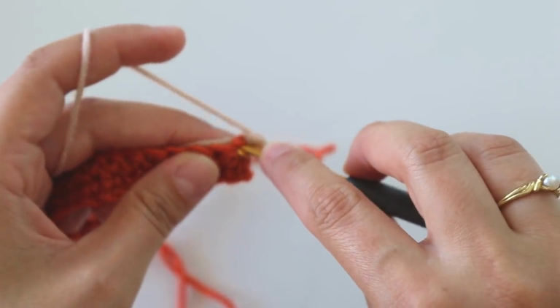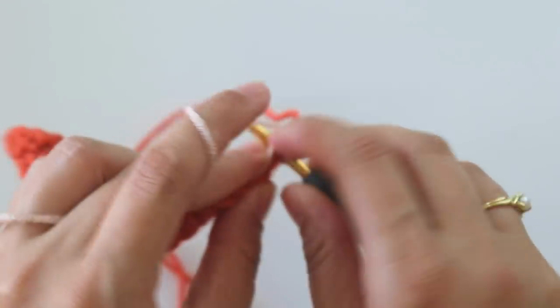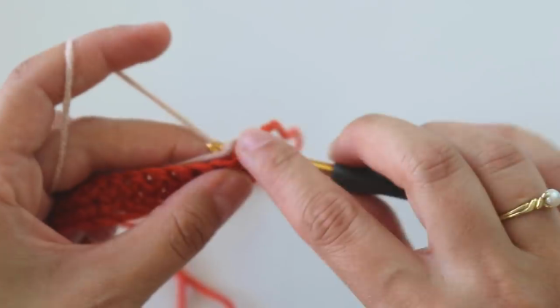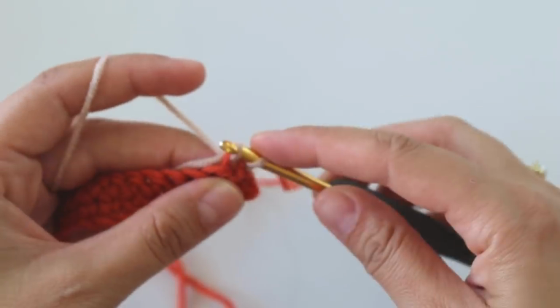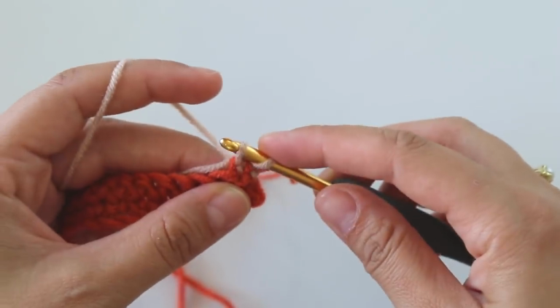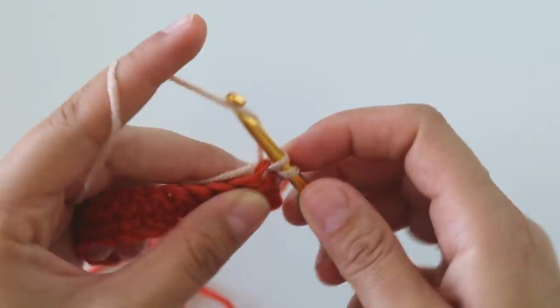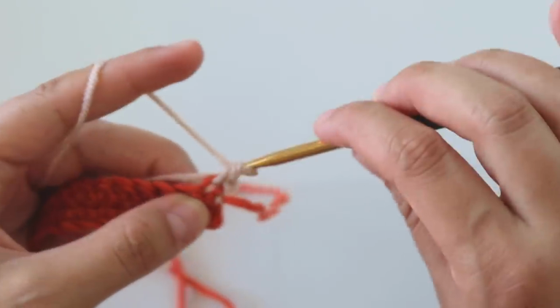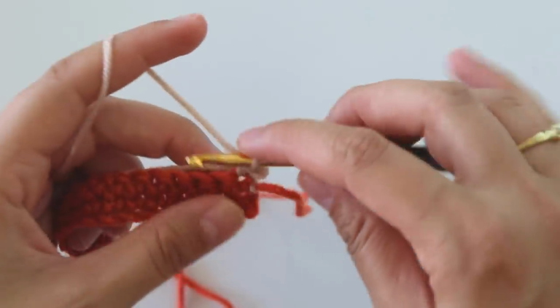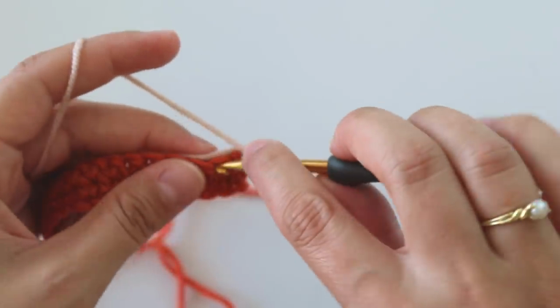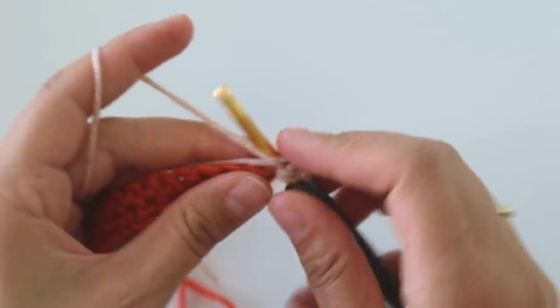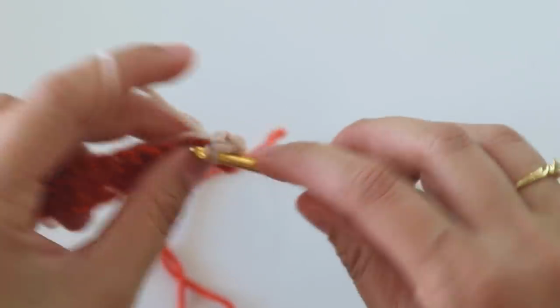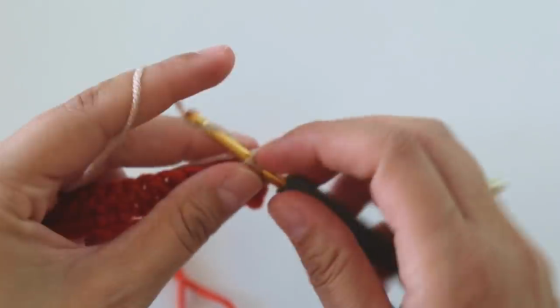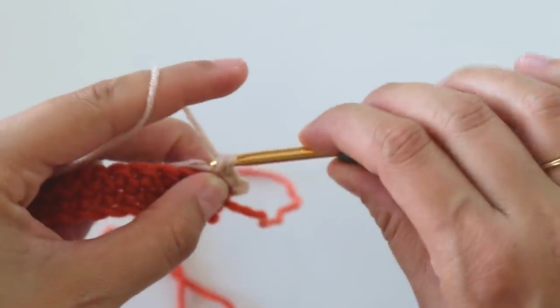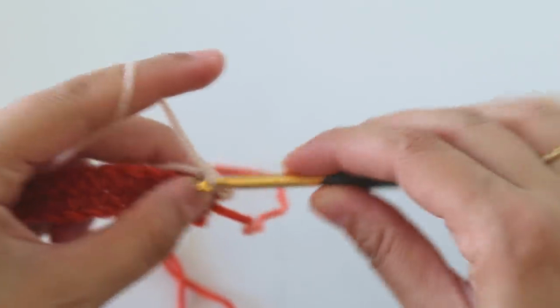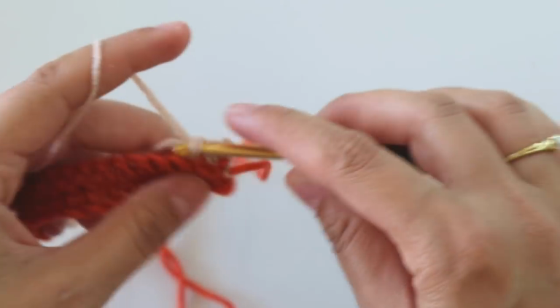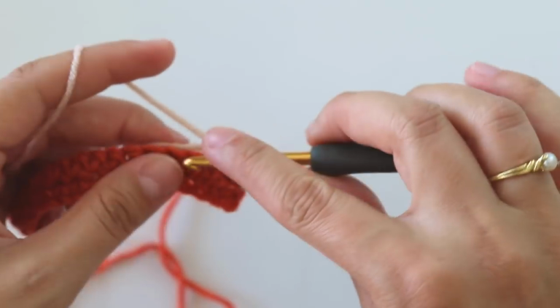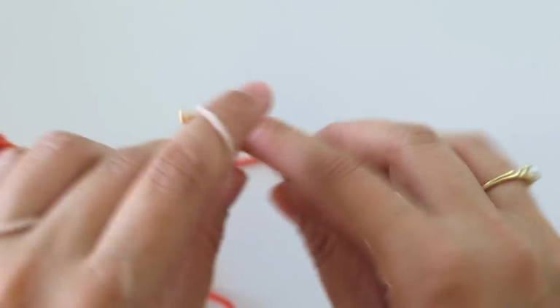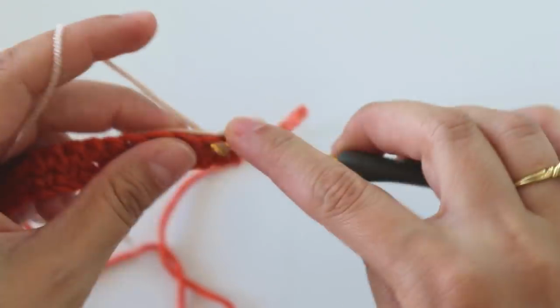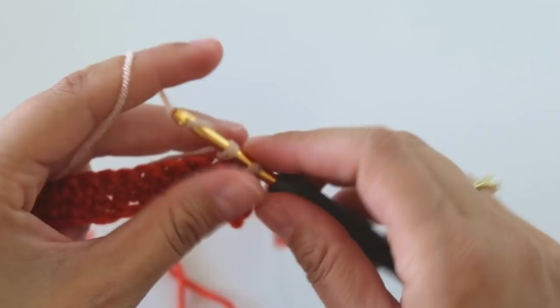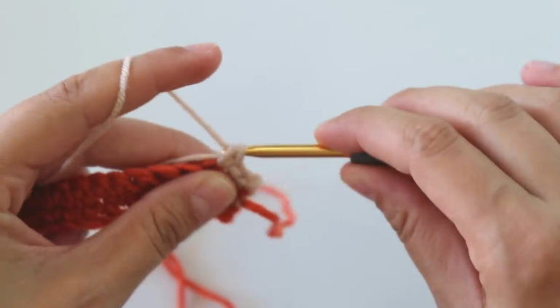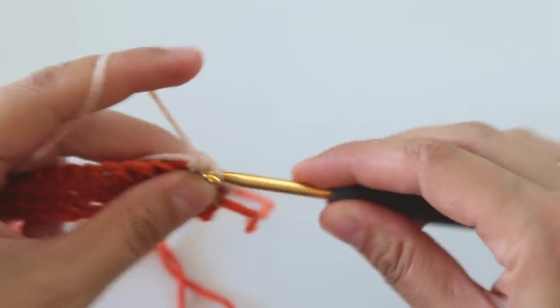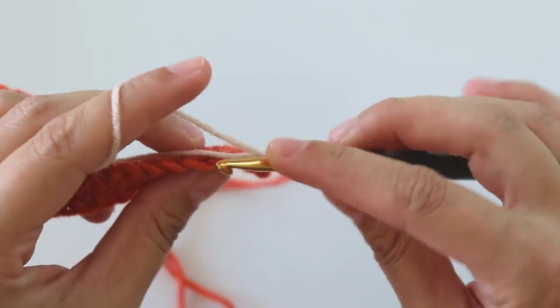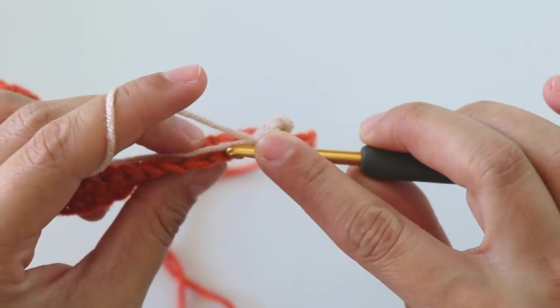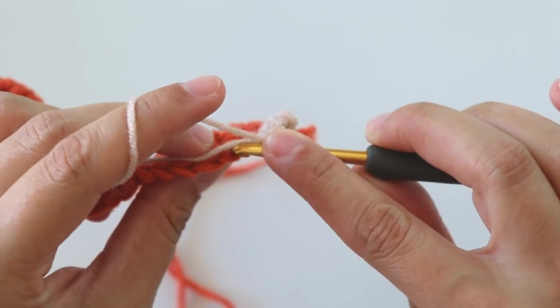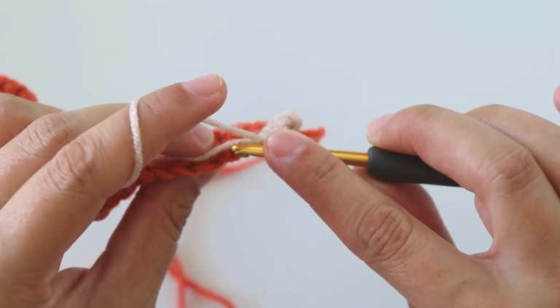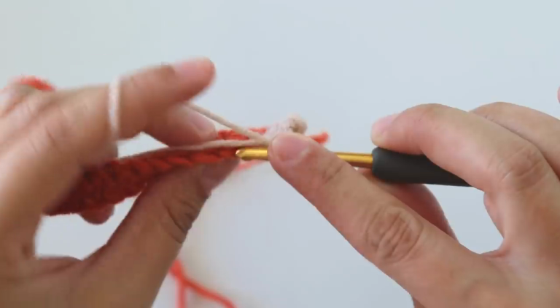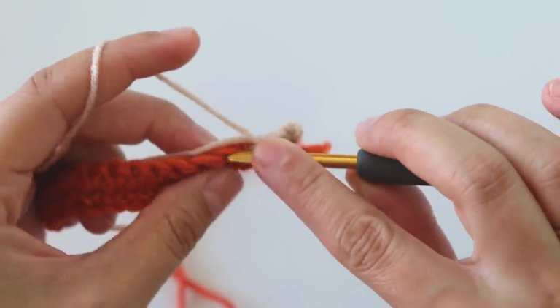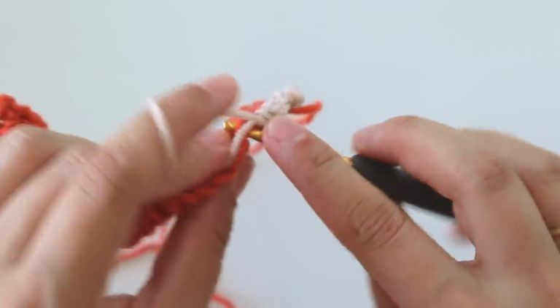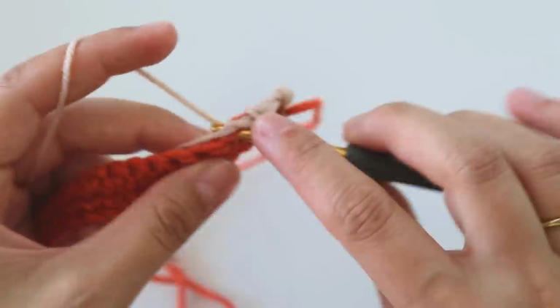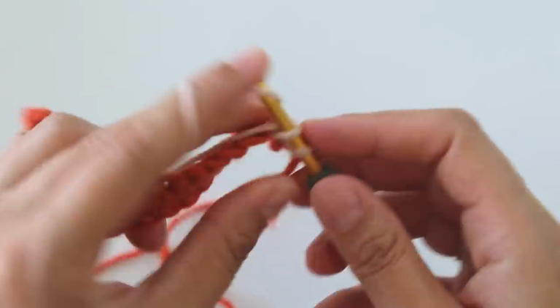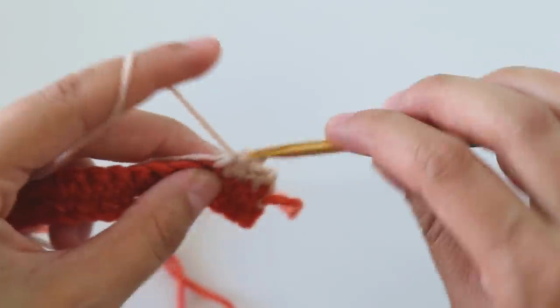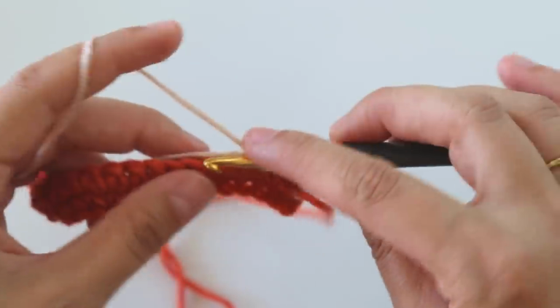Insert from the first stitch and make single crochets around this tail too — this way we will hide it.